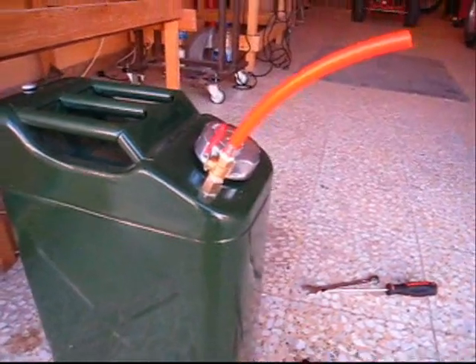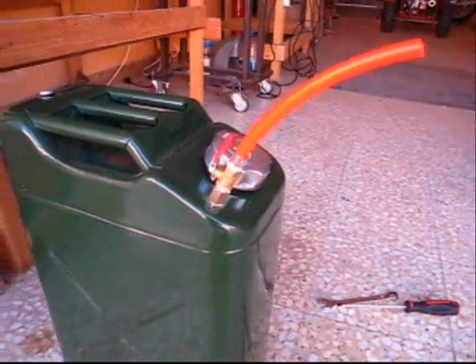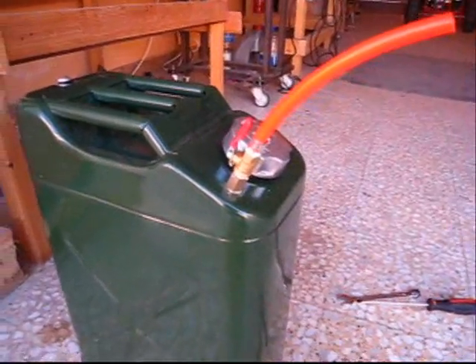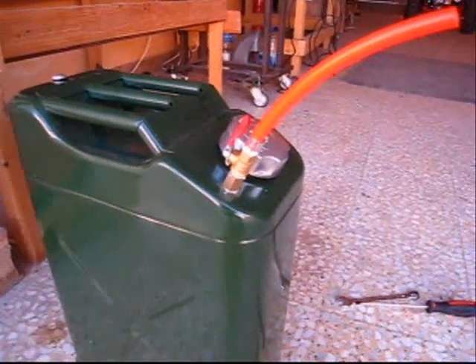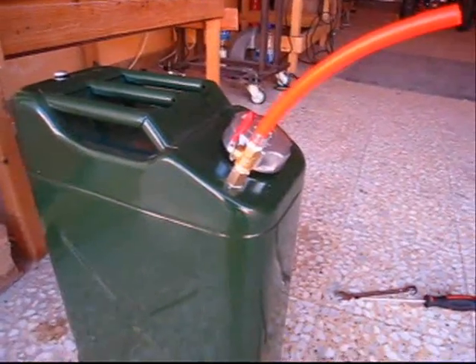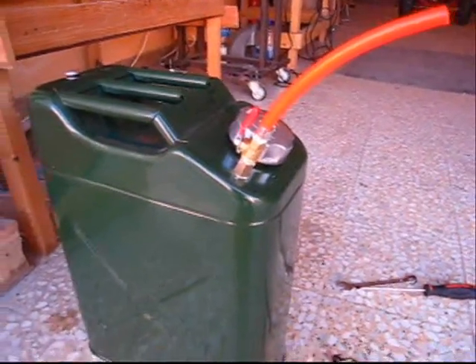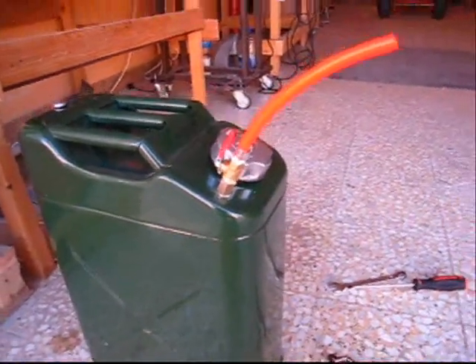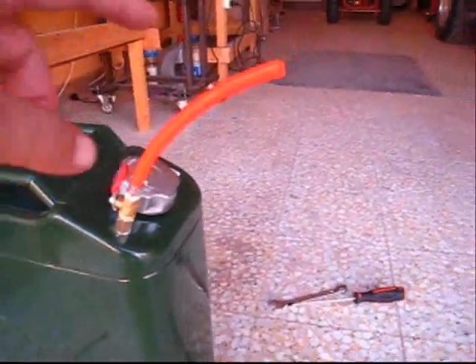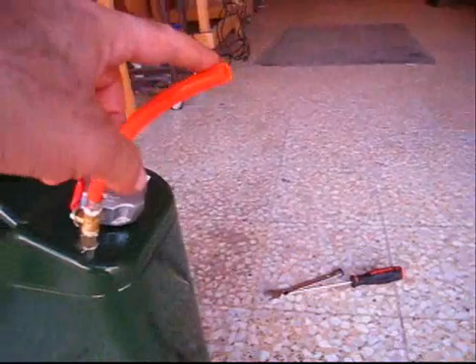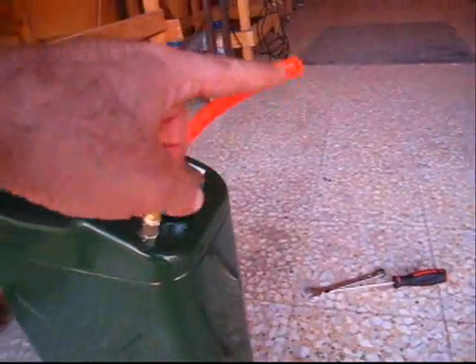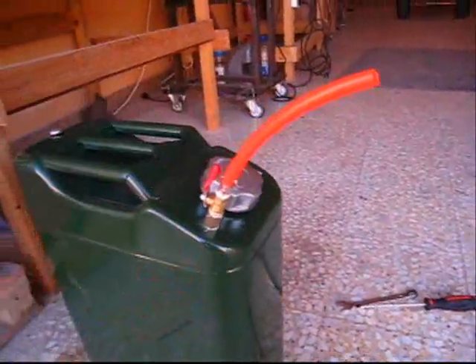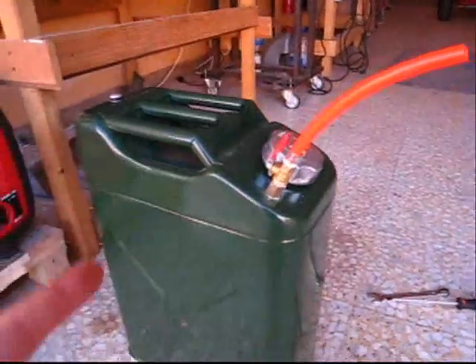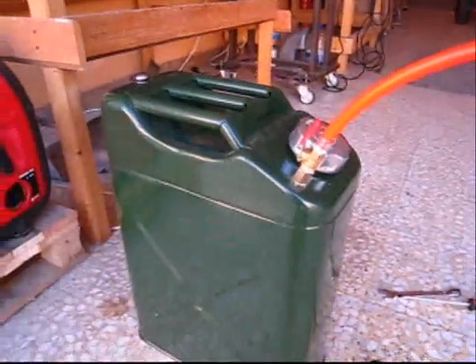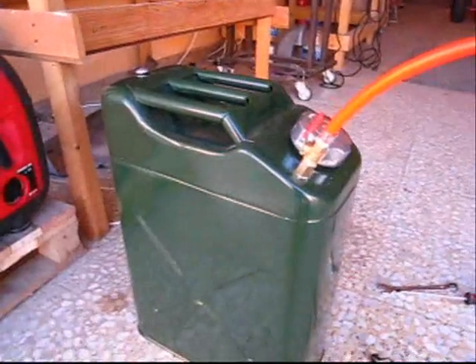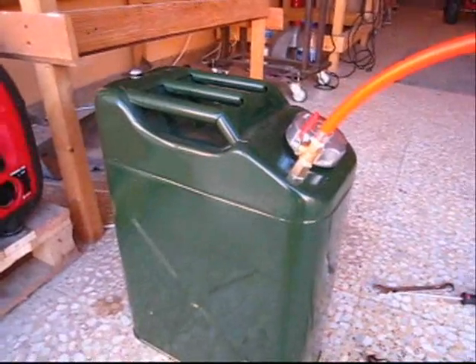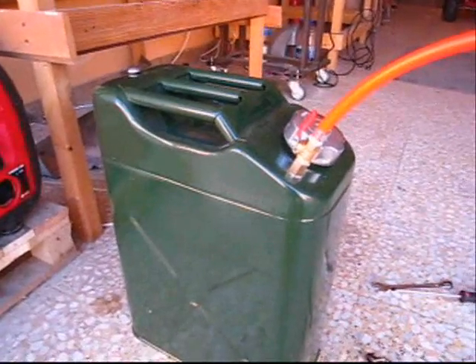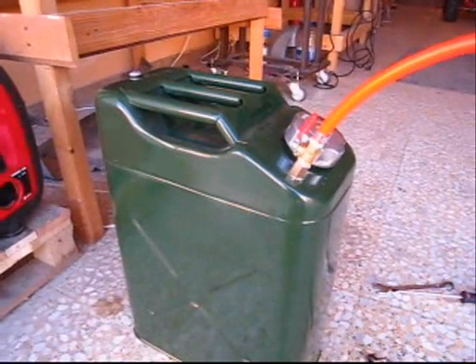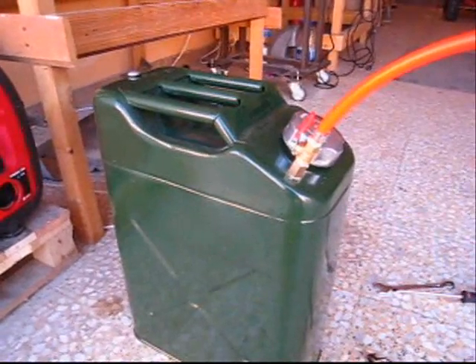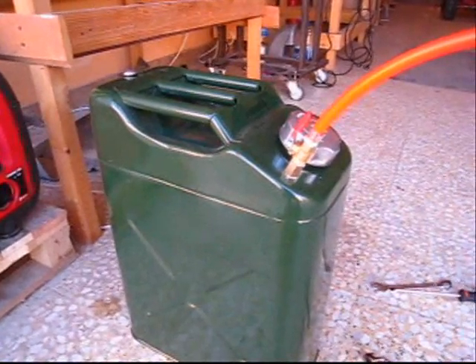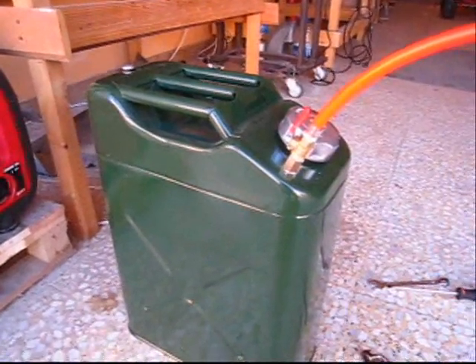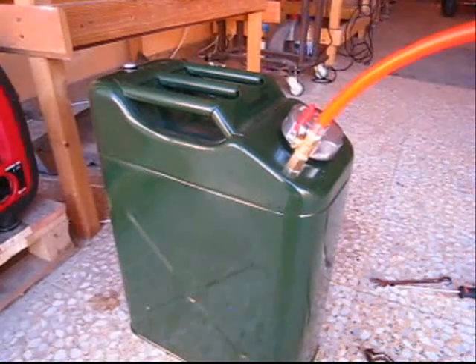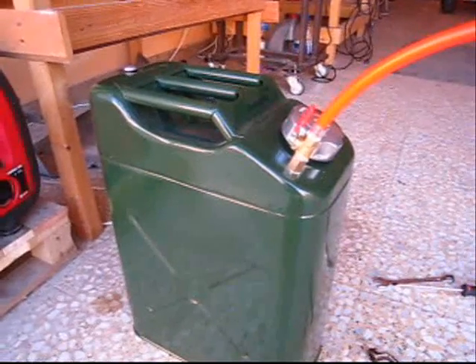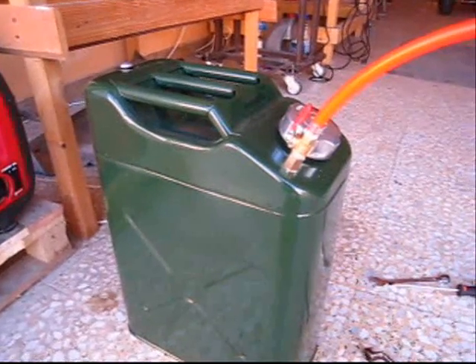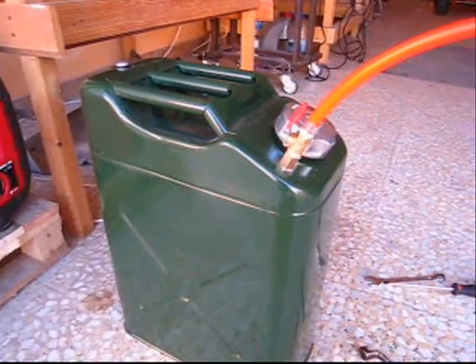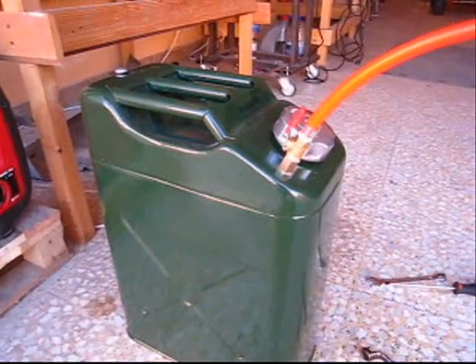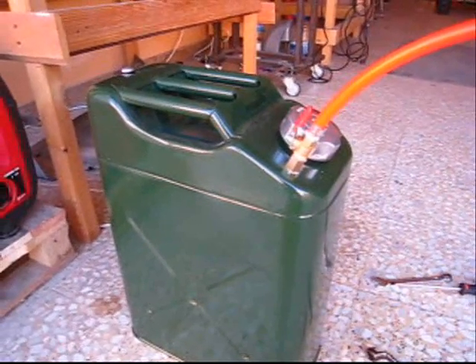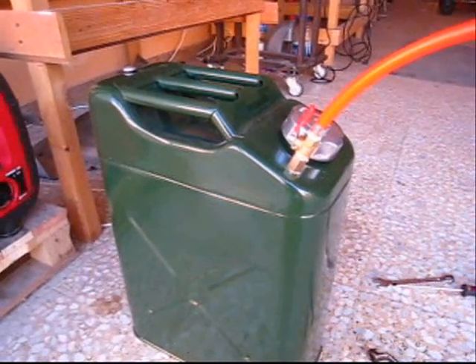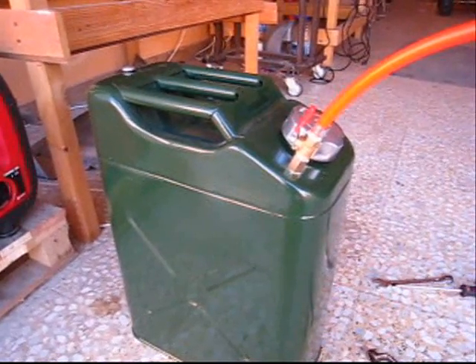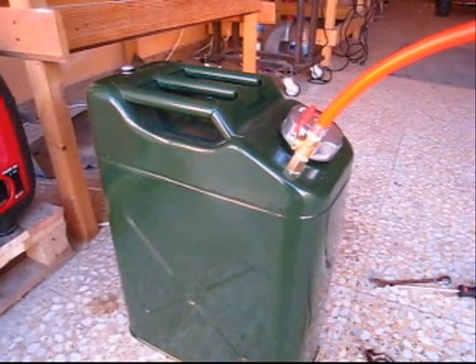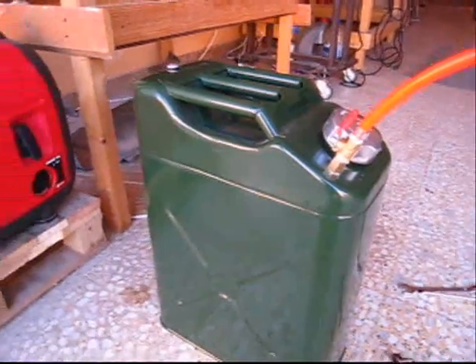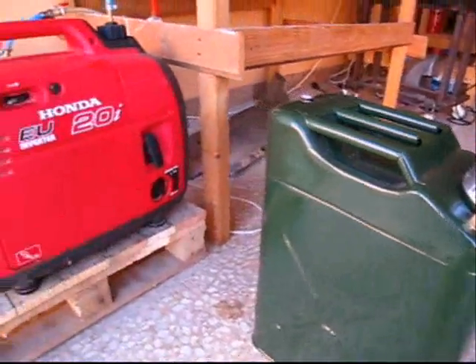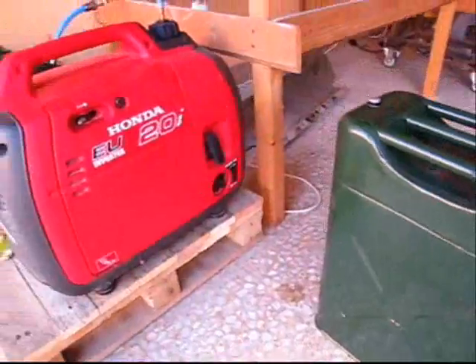The nicest thing about this setup is you can disconnect this here and just take the jerrycan to the gas station, get gas, and come back with it. You can use it as a normal jerrycan — it doesn't have to stay attached to the generator all the time.